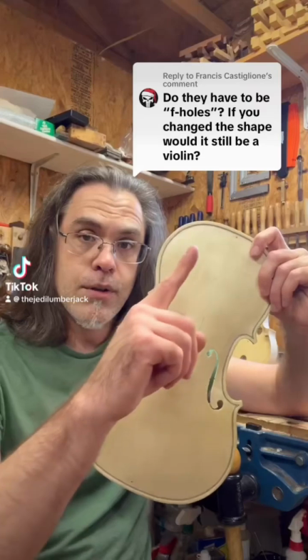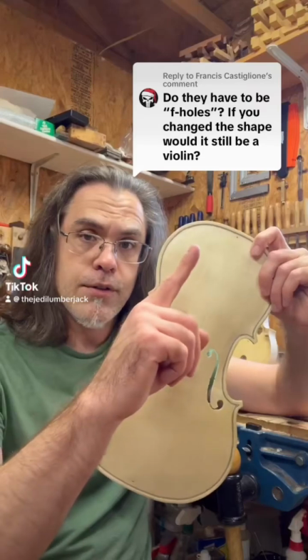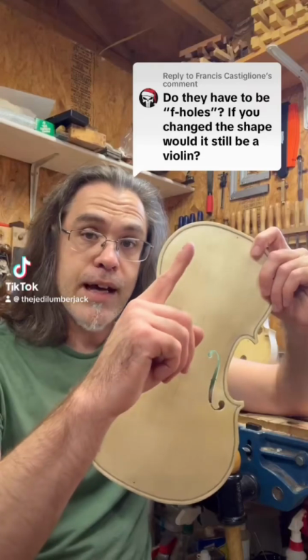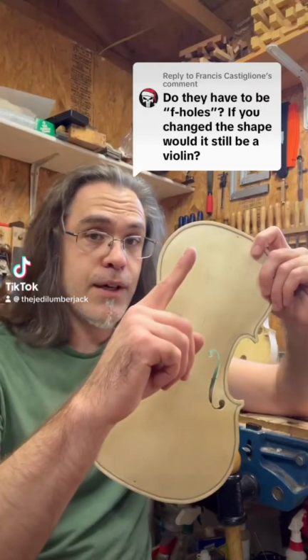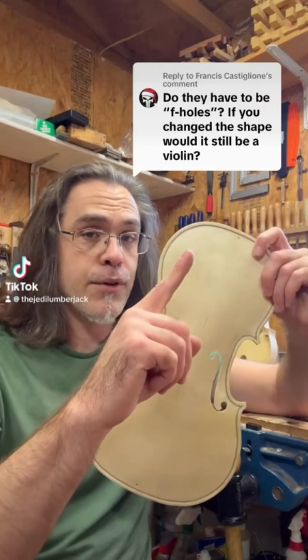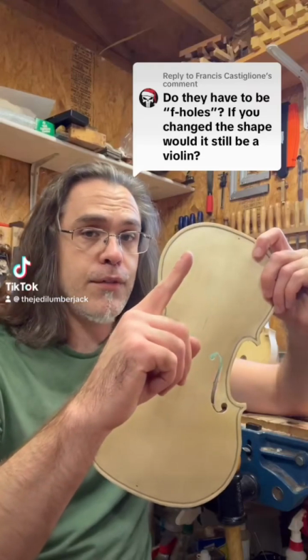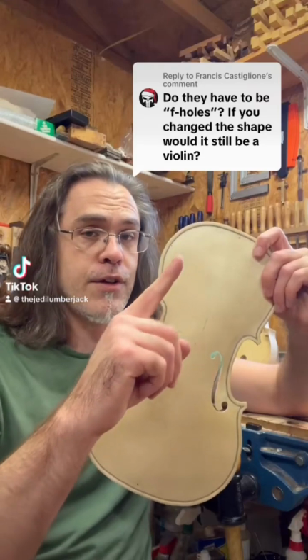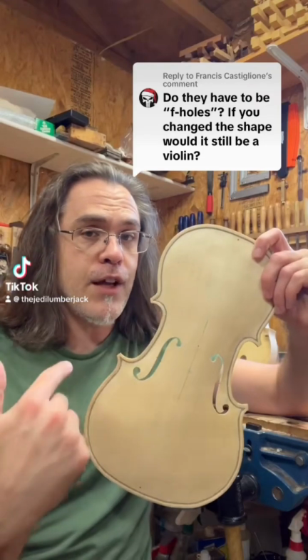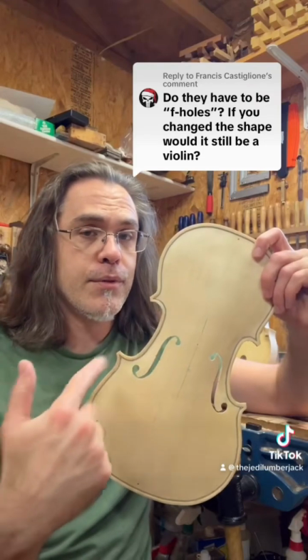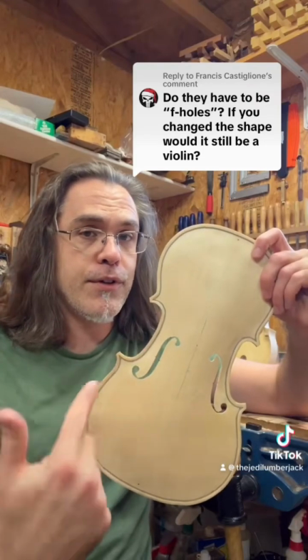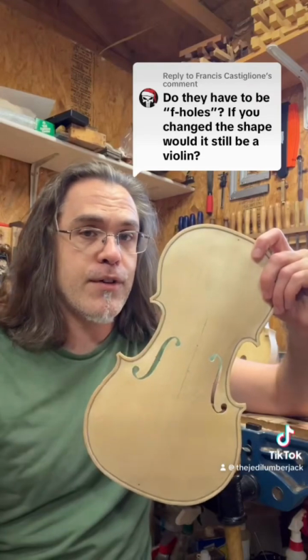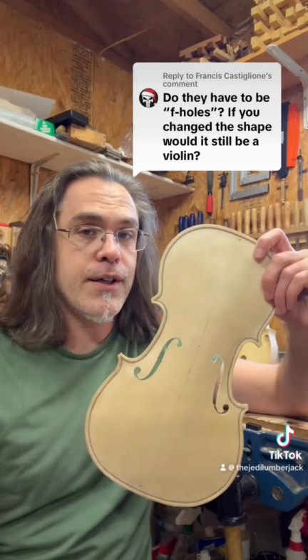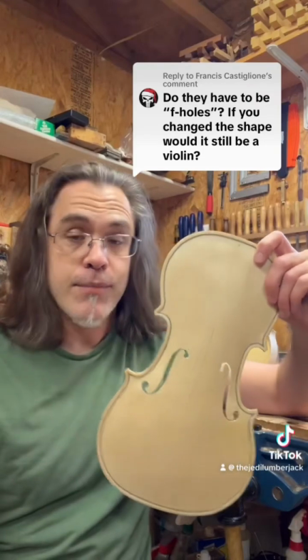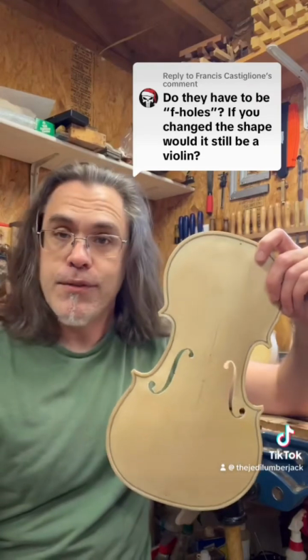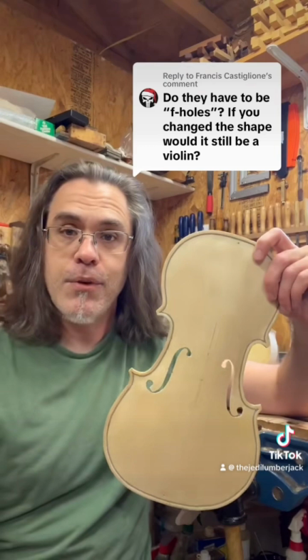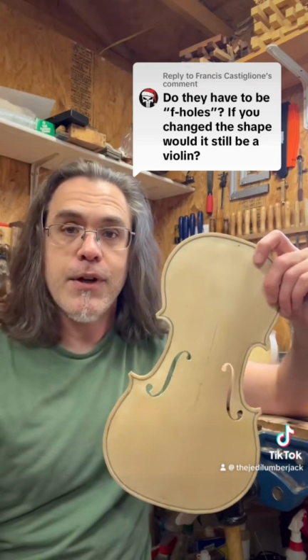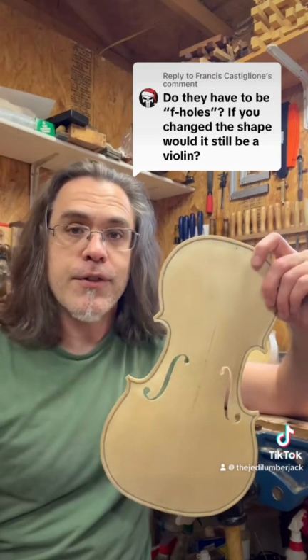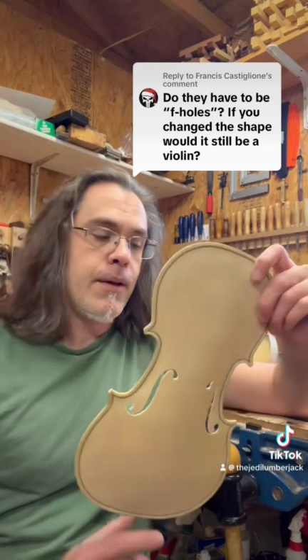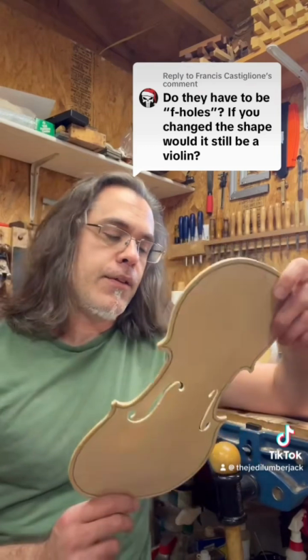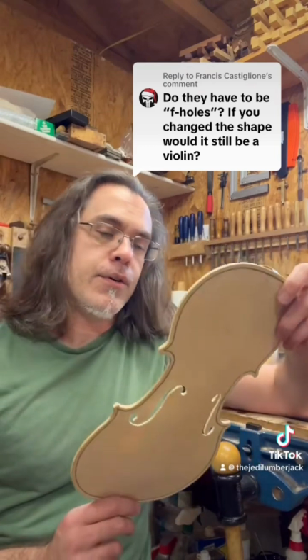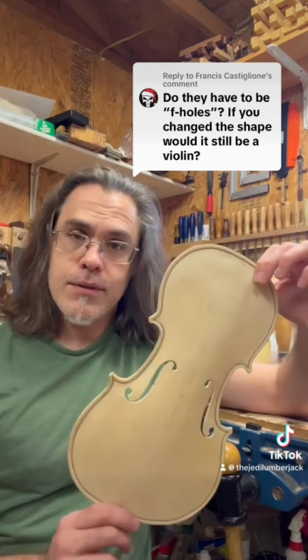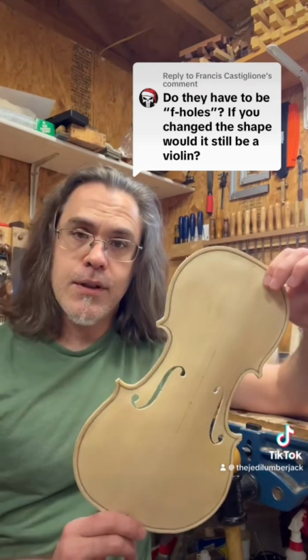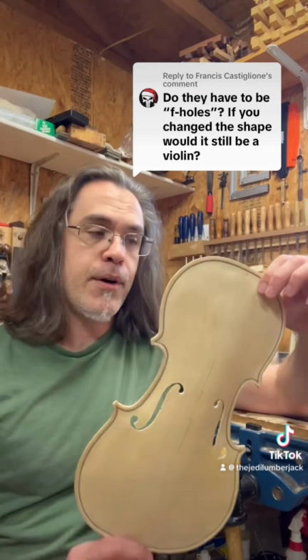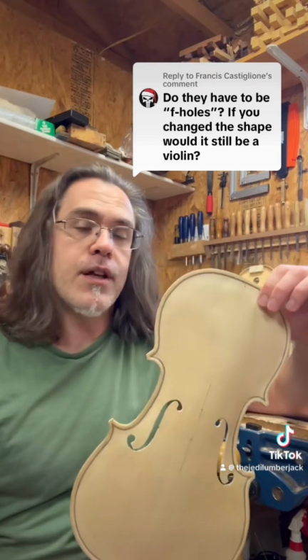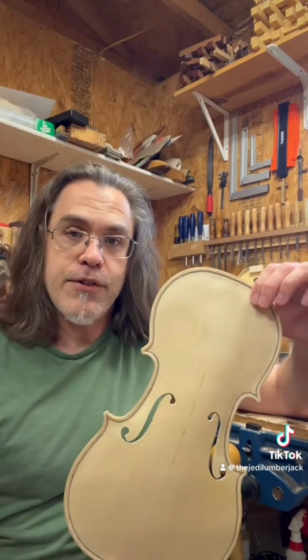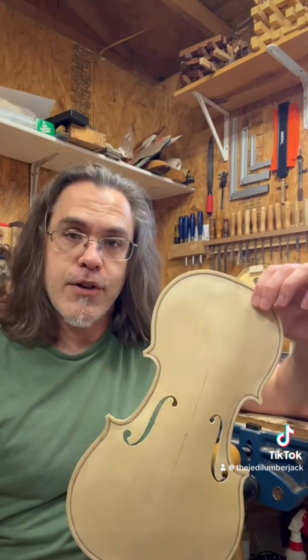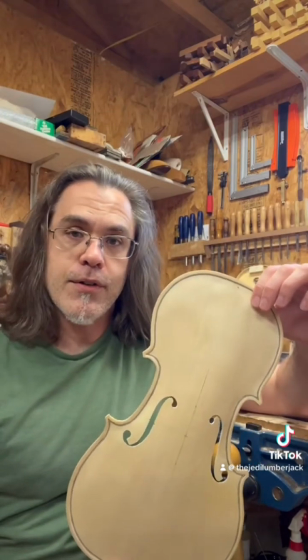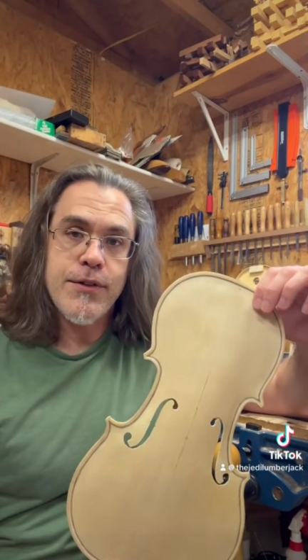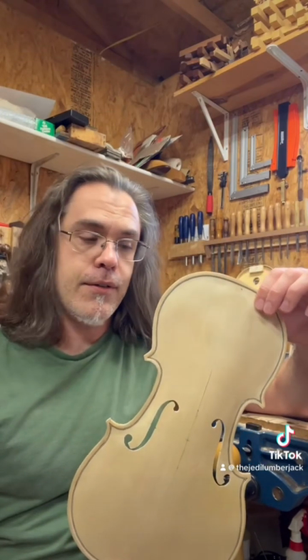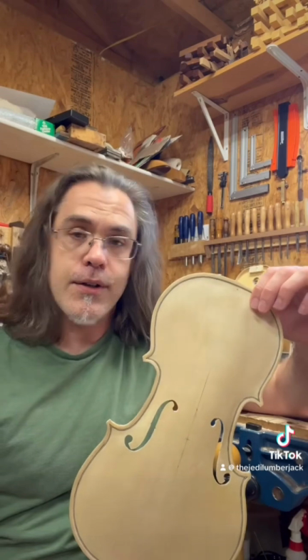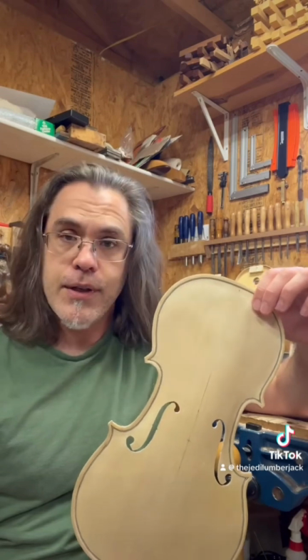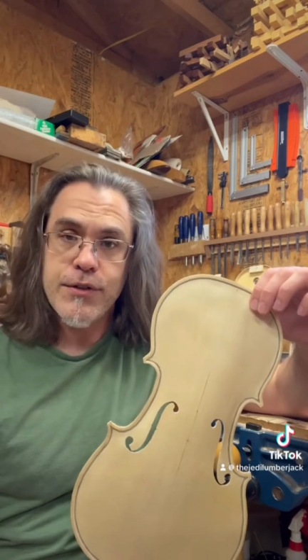Do they have to be F-holes? If you change the shape, would it still be a violin? This is a really great question. A good part of it can be answered in terms of acoustics and also in tradition.